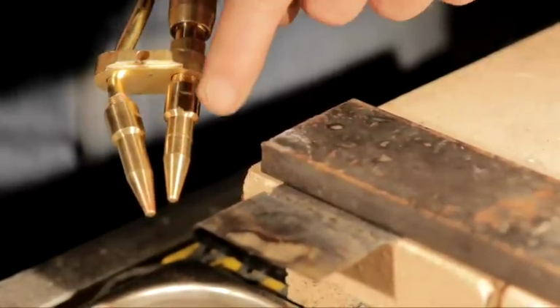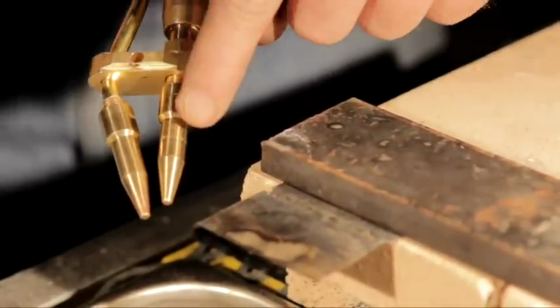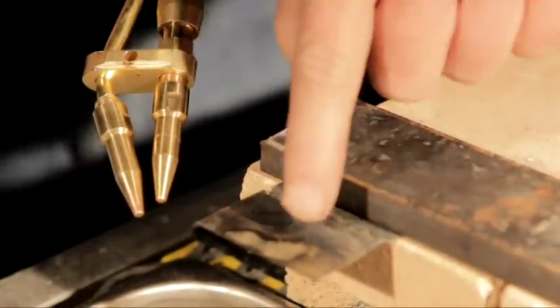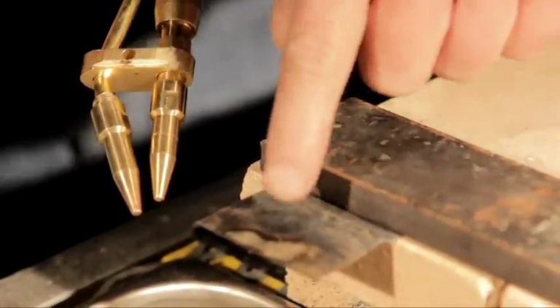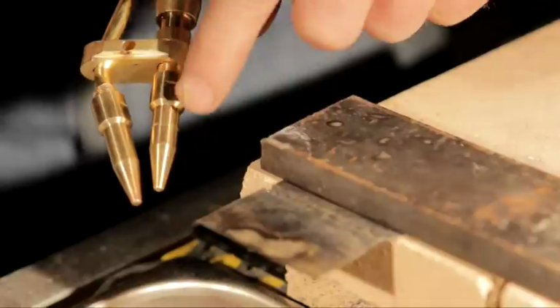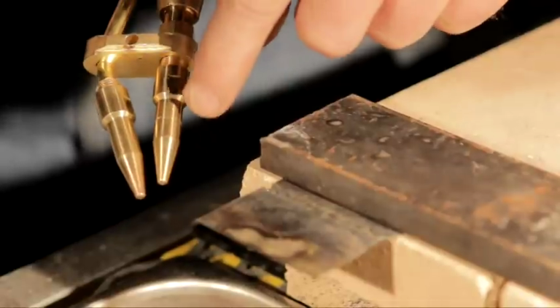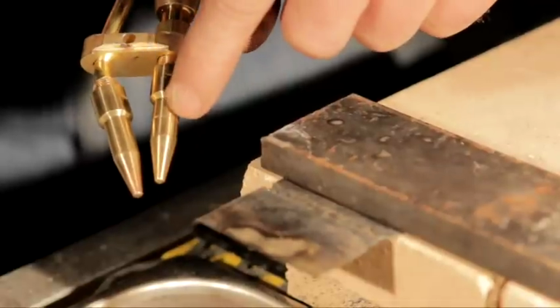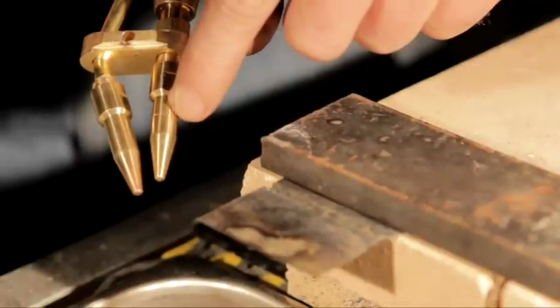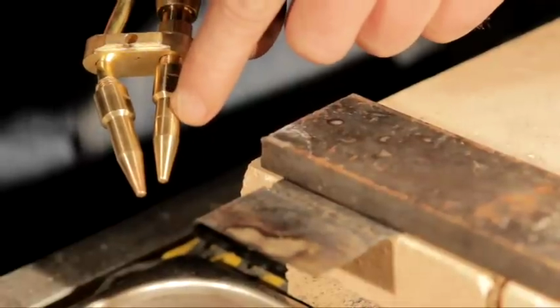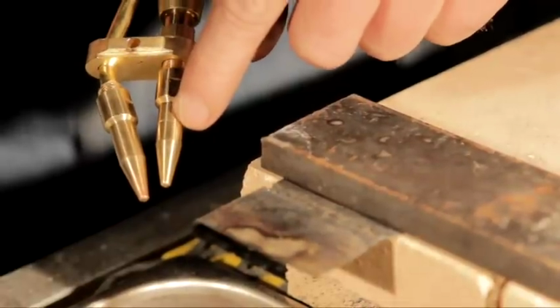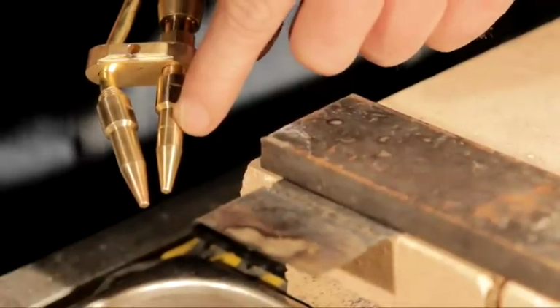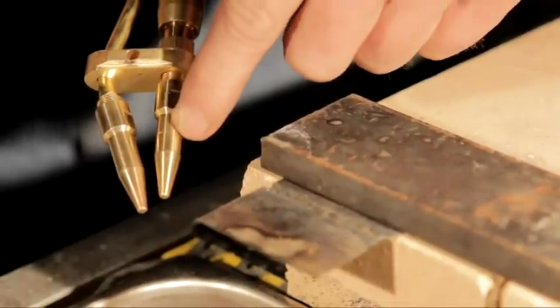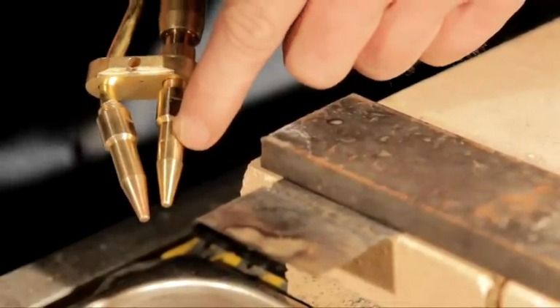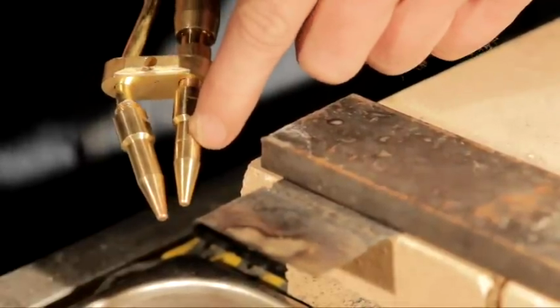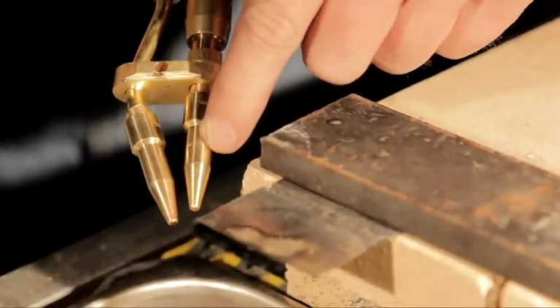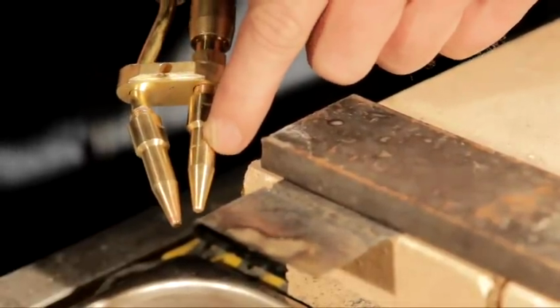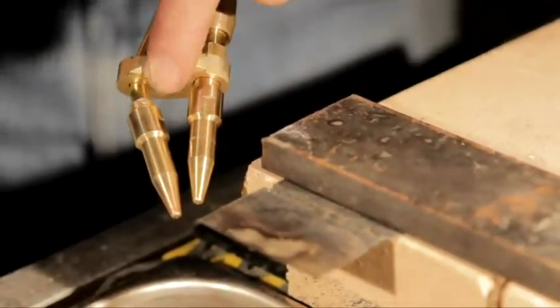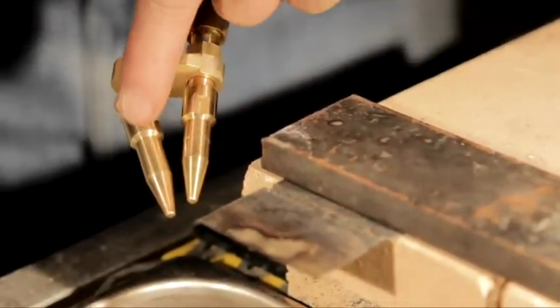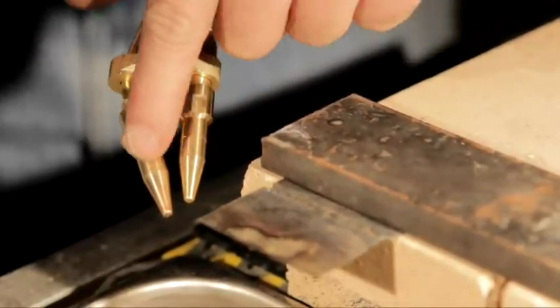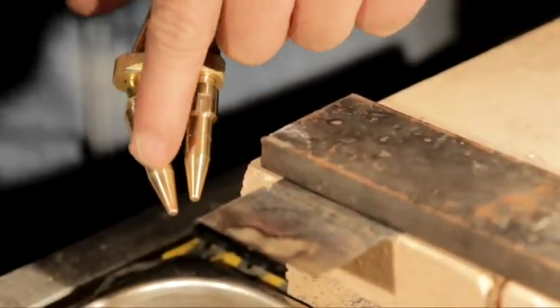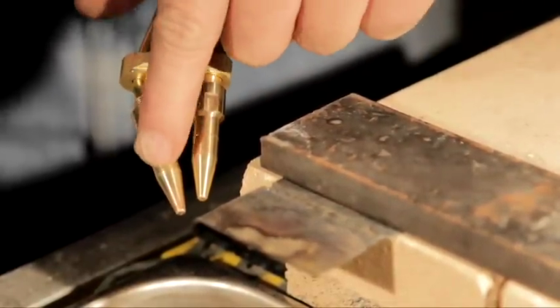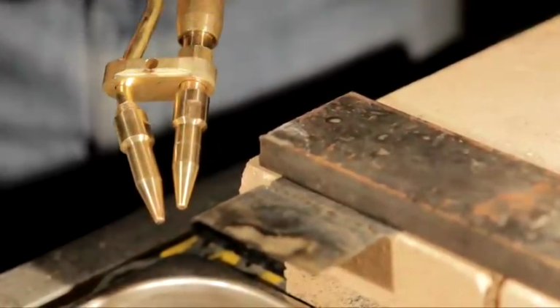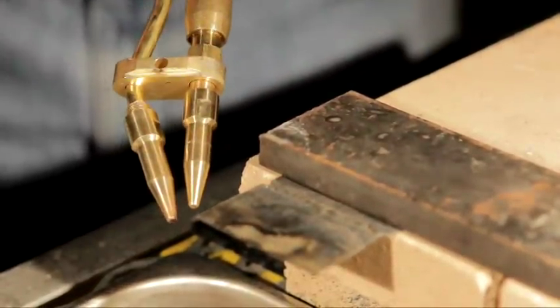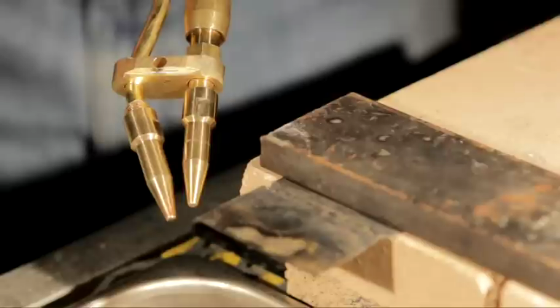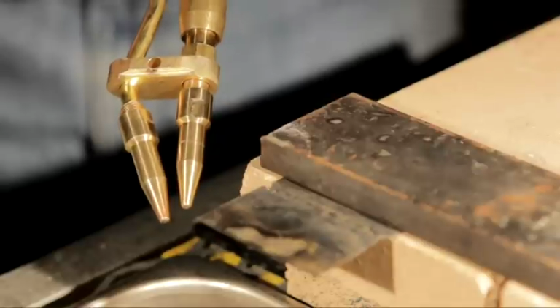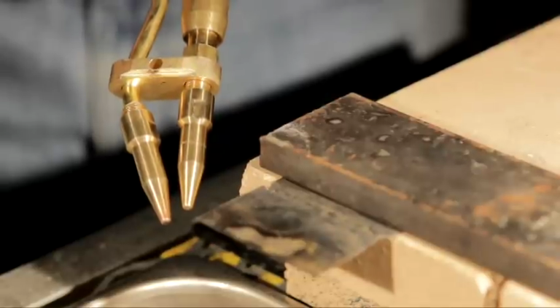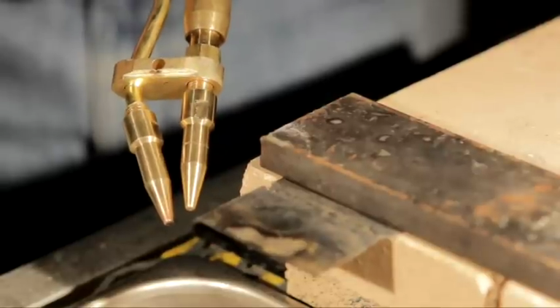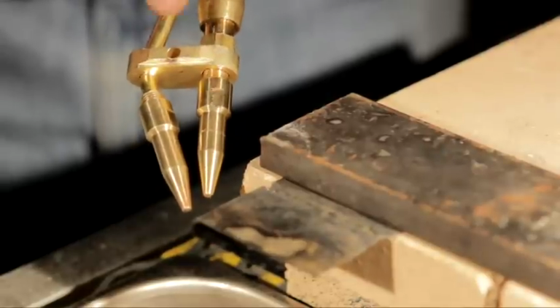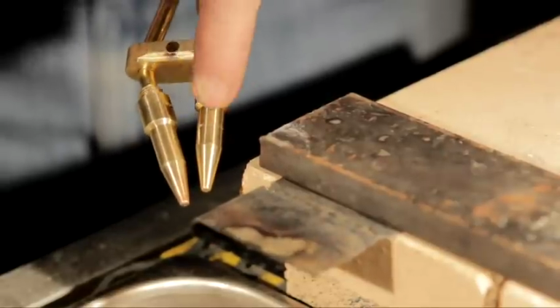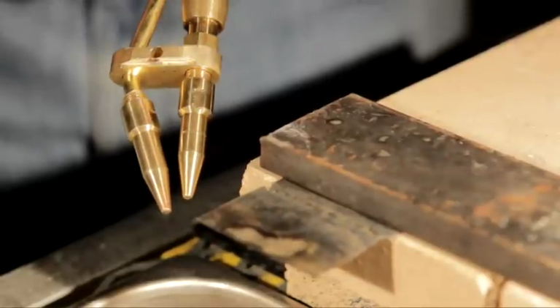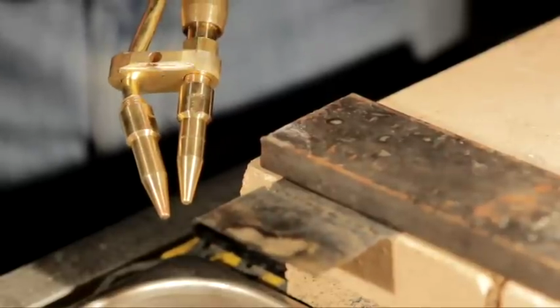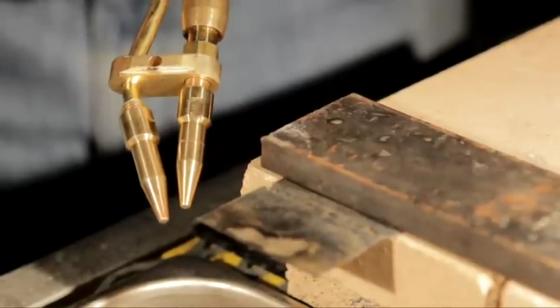For thin sheet metal, the top tip is the 0.5 — it's got that little small v-groove — and the zero tip, which is the smooth tip, the one we've been welding with. So those are our two smallest tips.